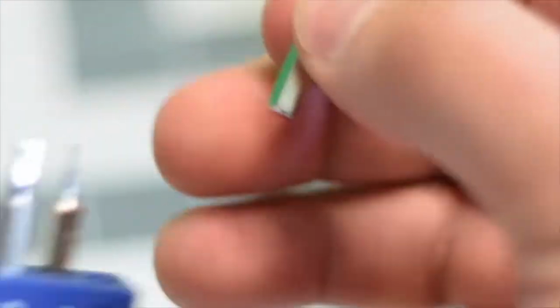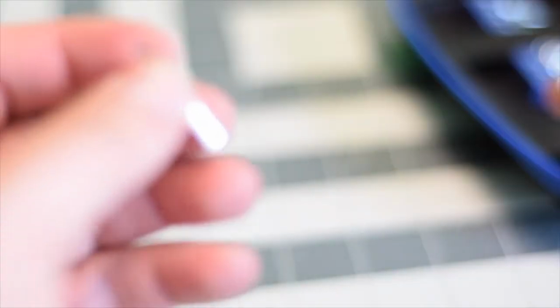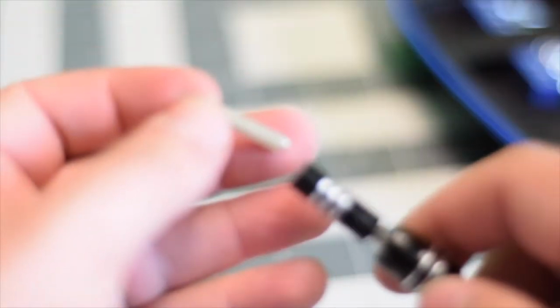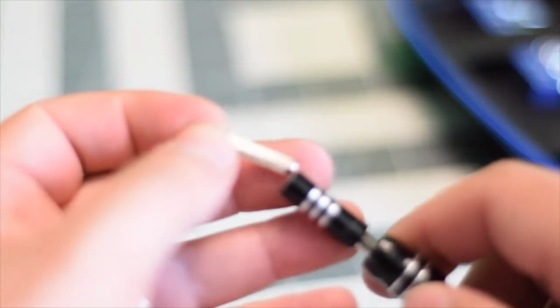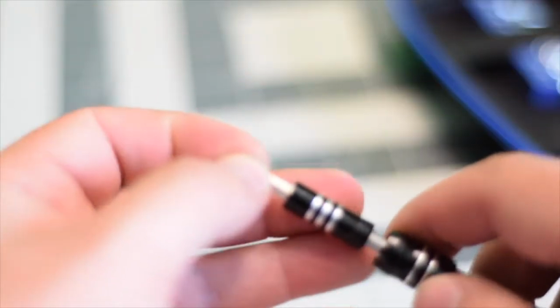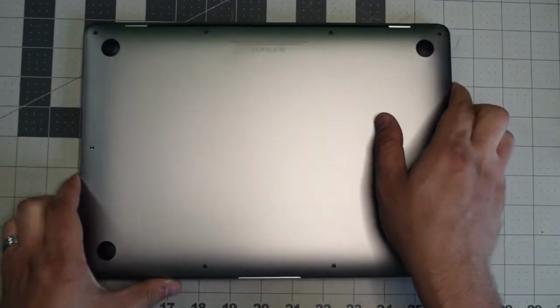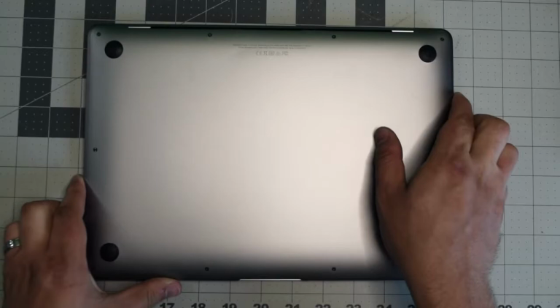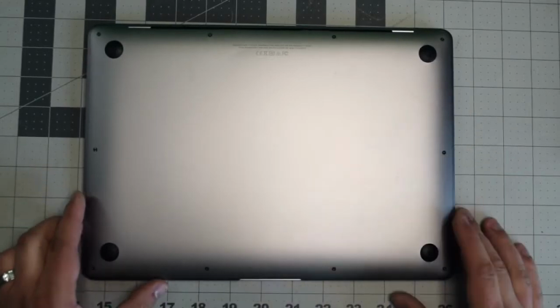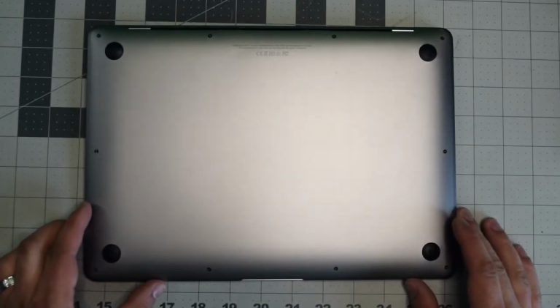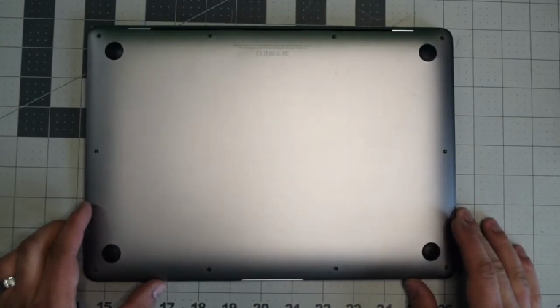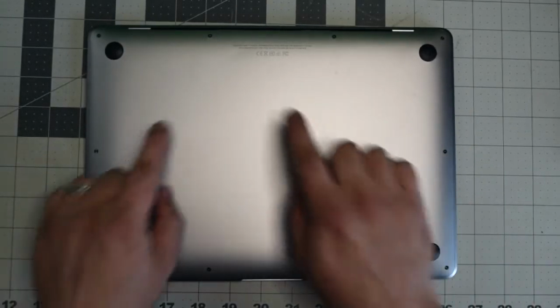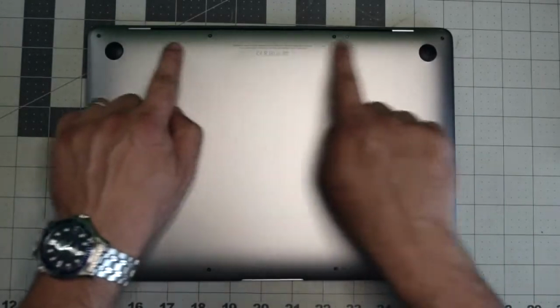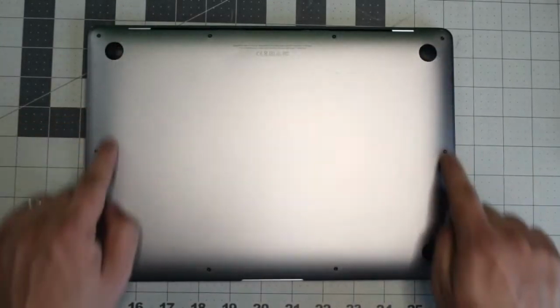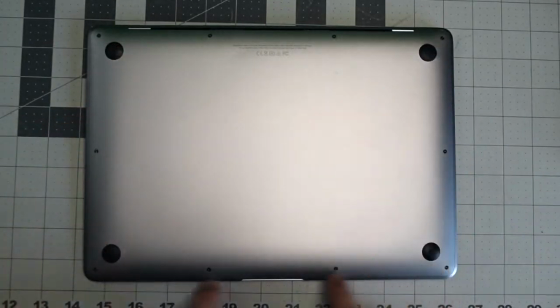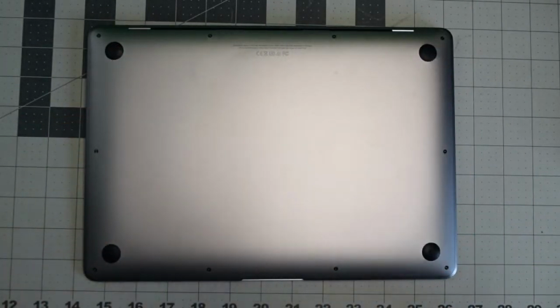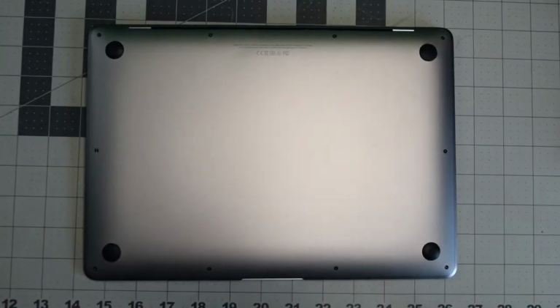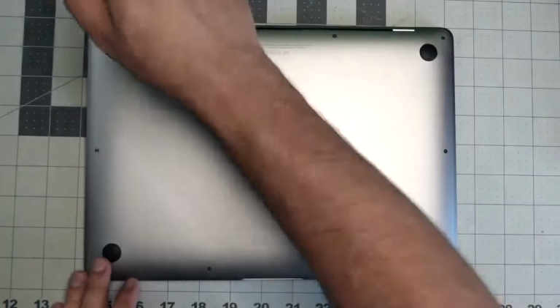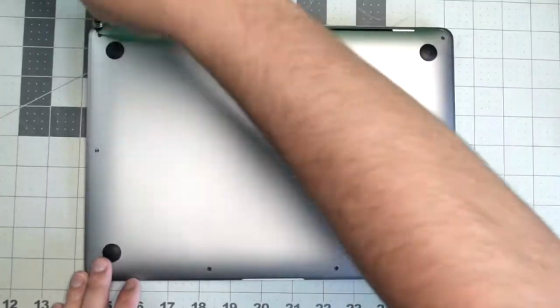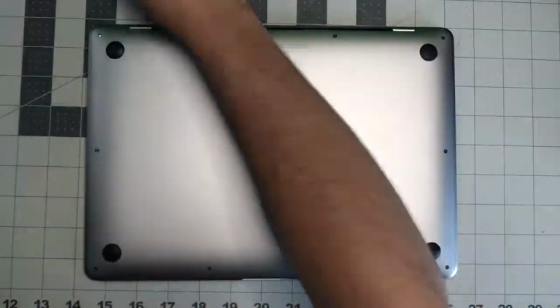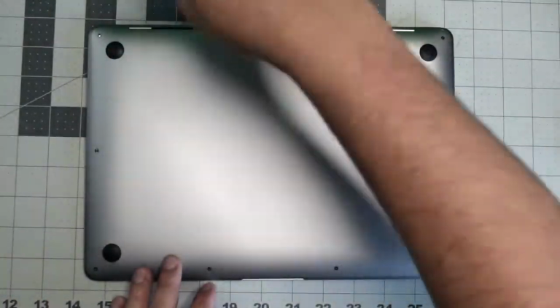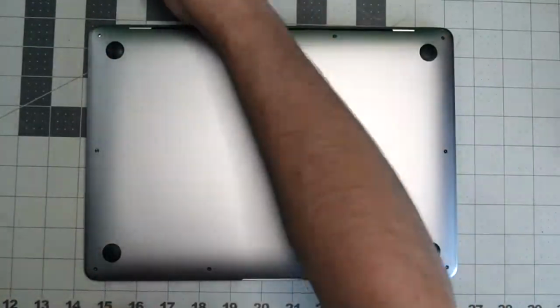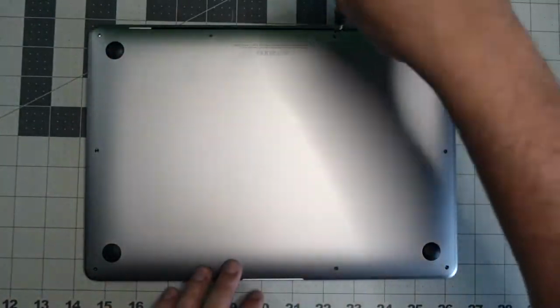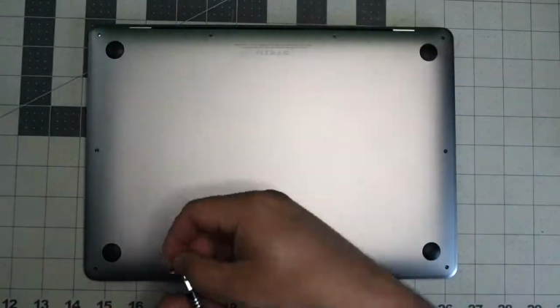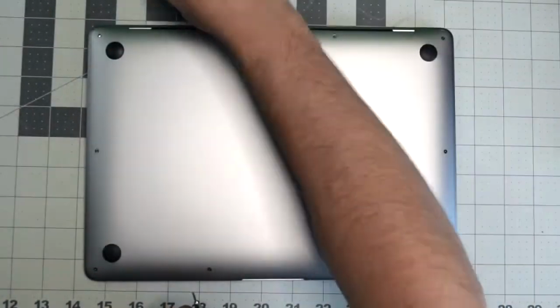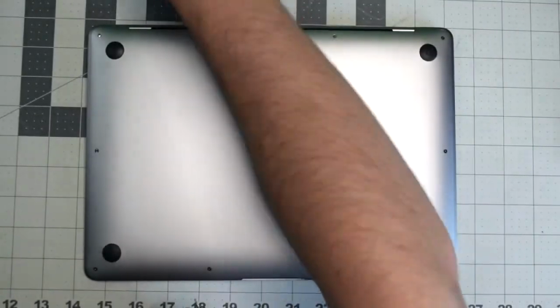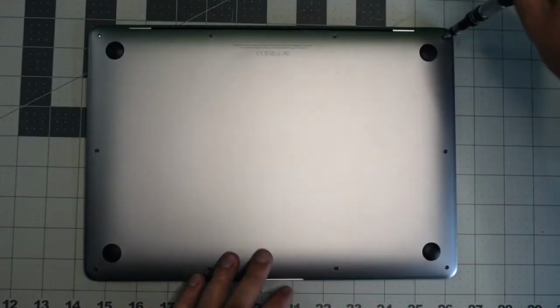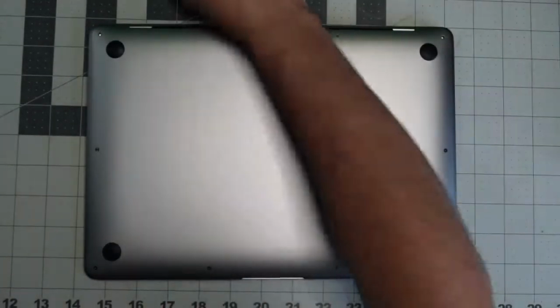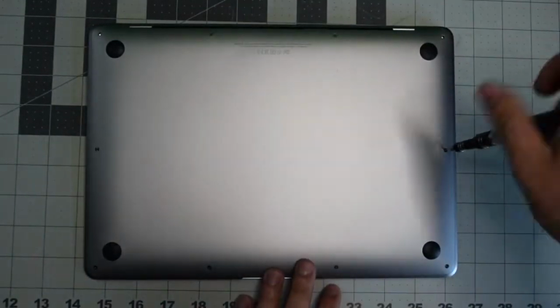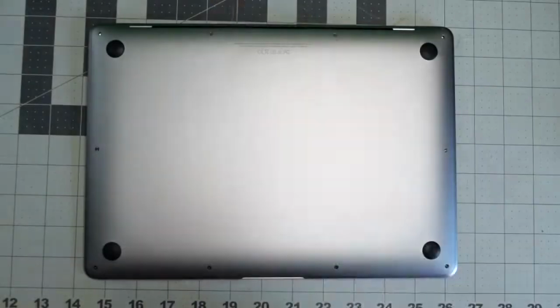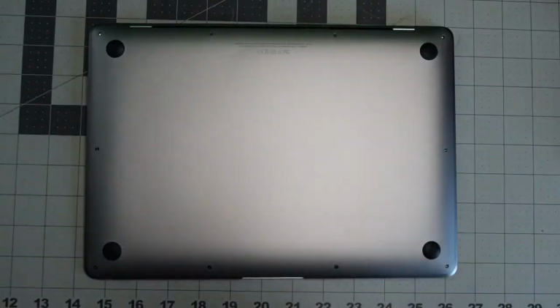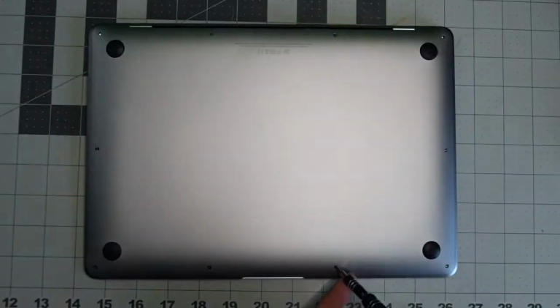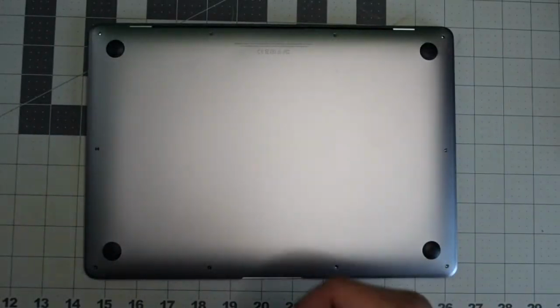The back cover is secured with 10 pentalobe screws. The top four are slightly longer and different, and the rest of the six are short. Go ahead and remove them and set them in a line so that you remember where they go.